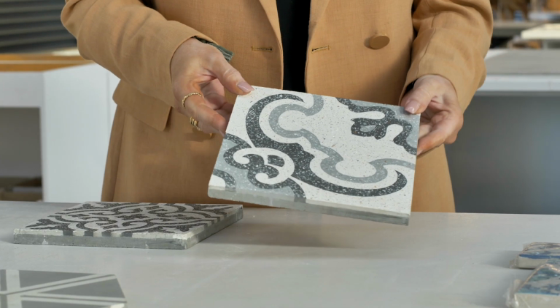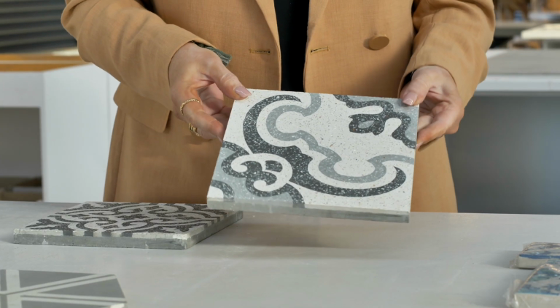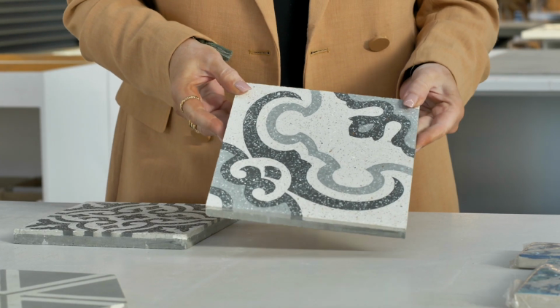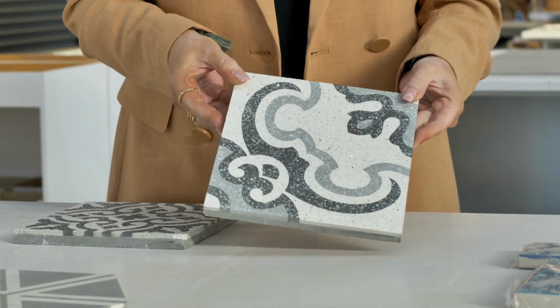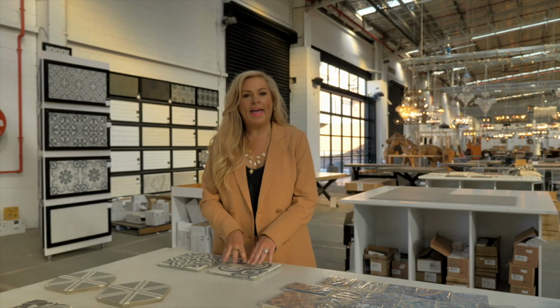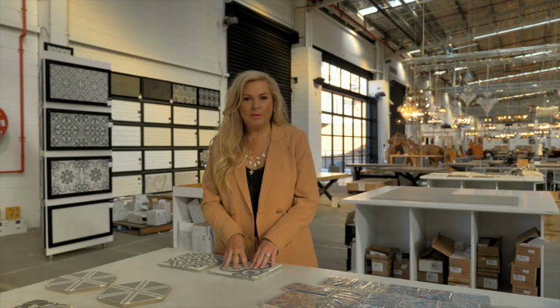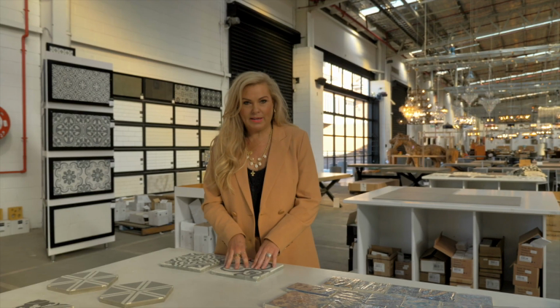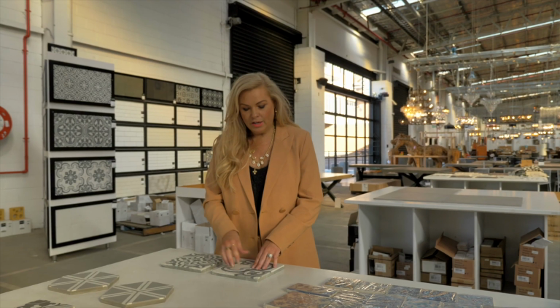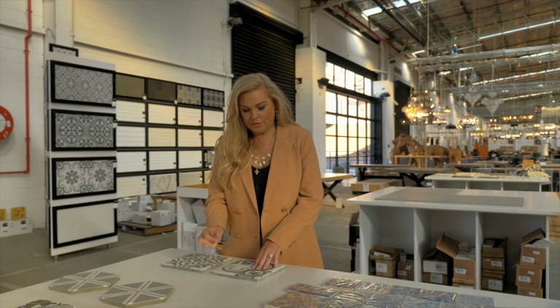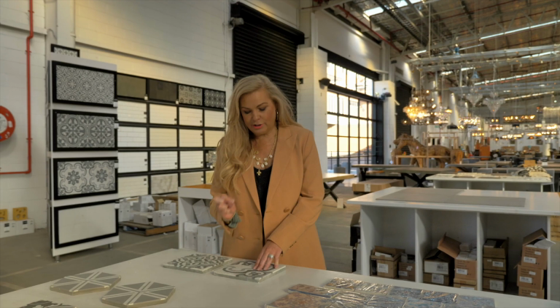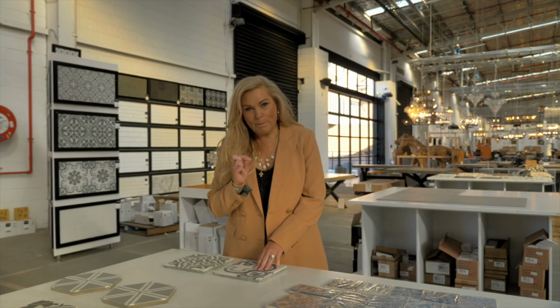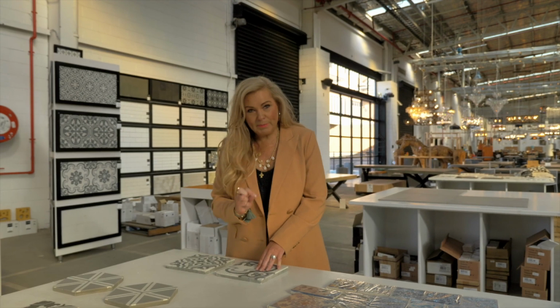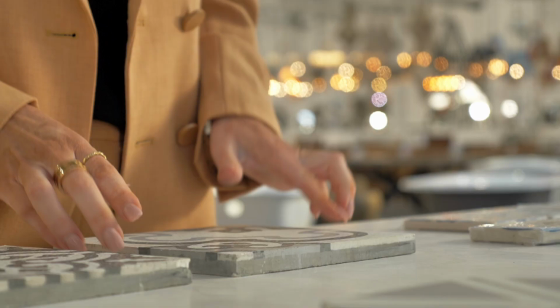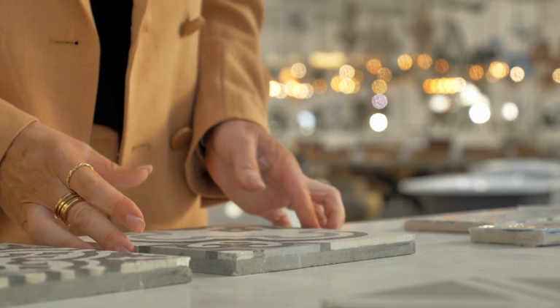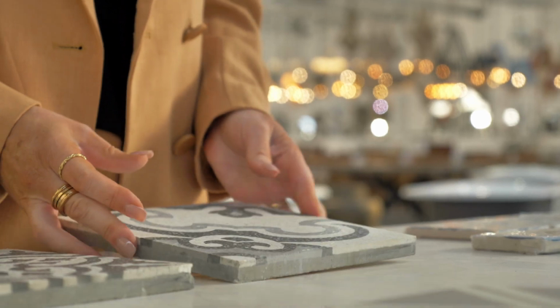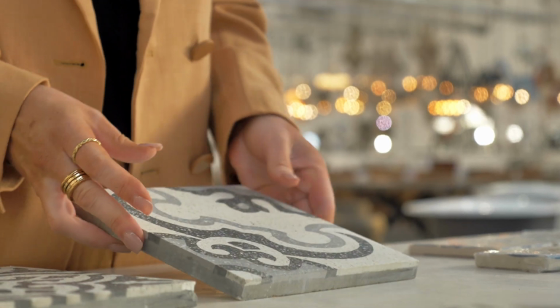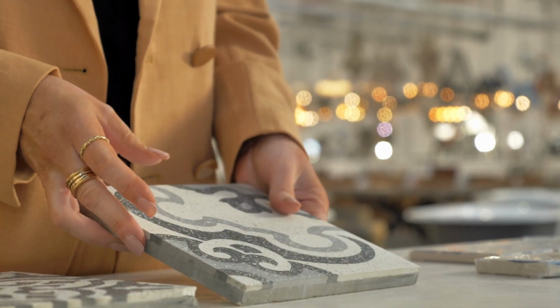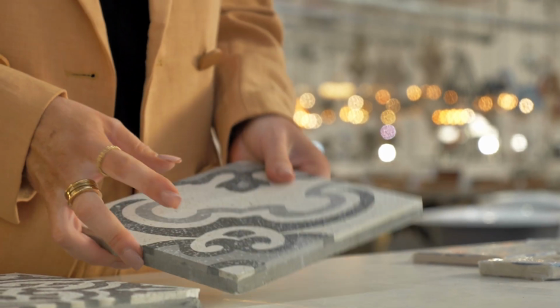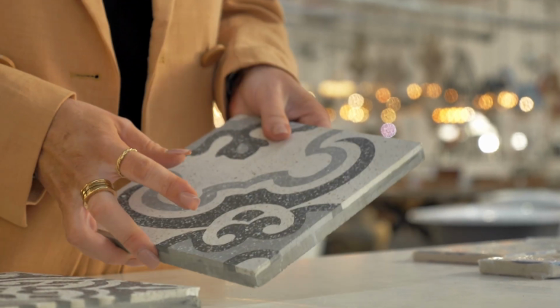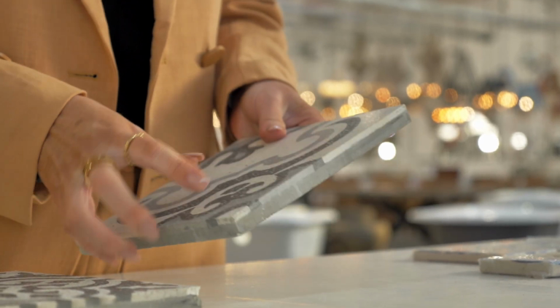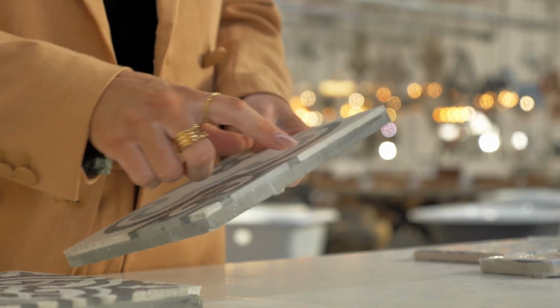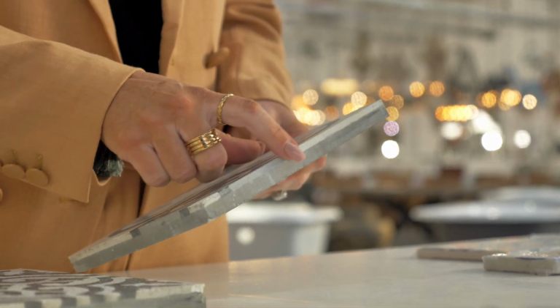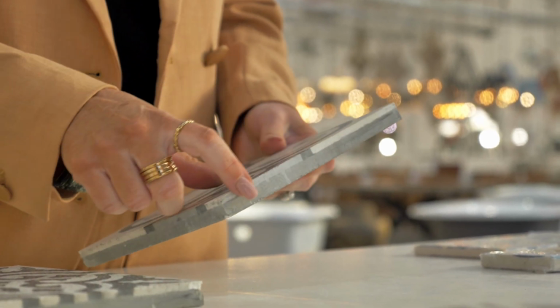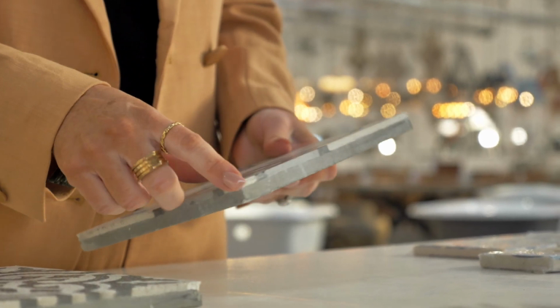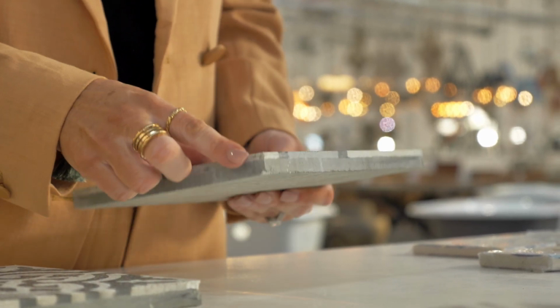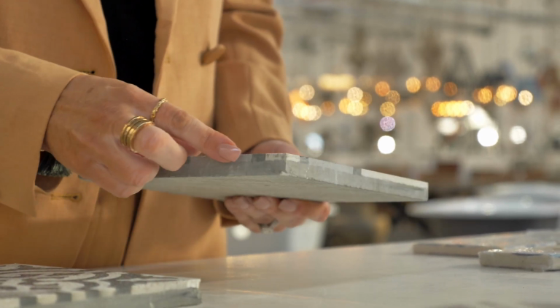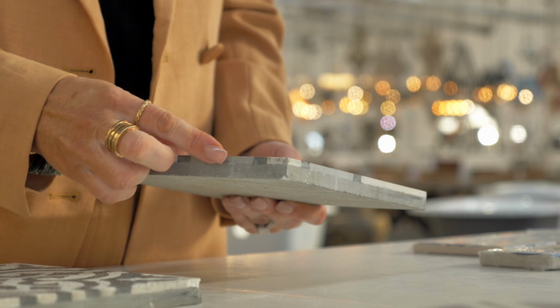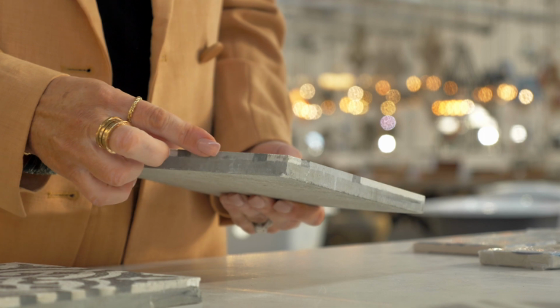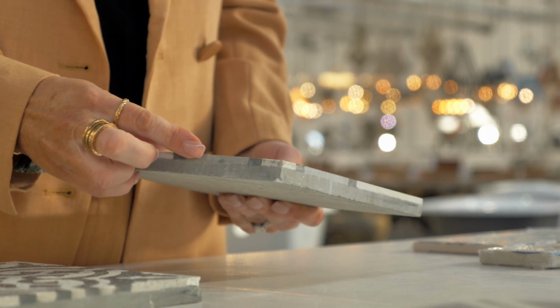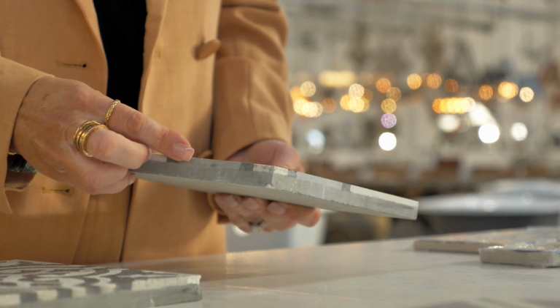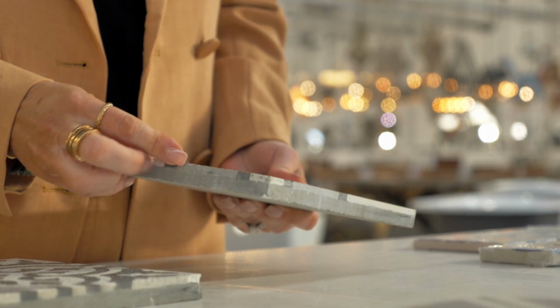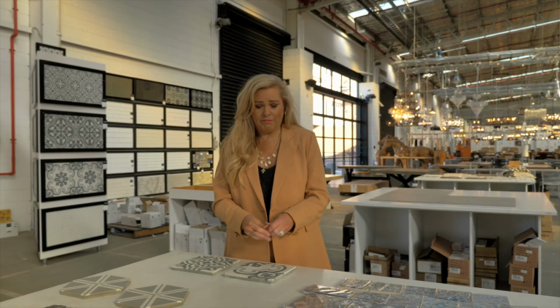These particular tiles are handmade, so they've actually got pigmentation that goes right the way down, so the more wear and tear that you have, the more beautiful effect that they have.